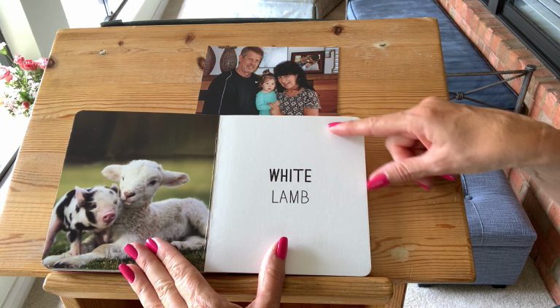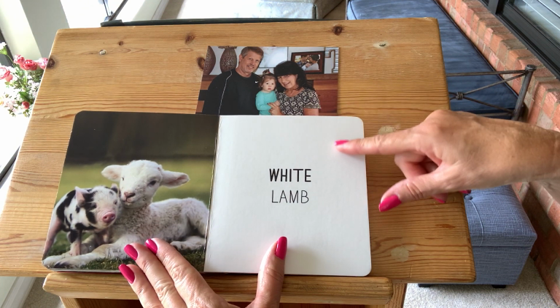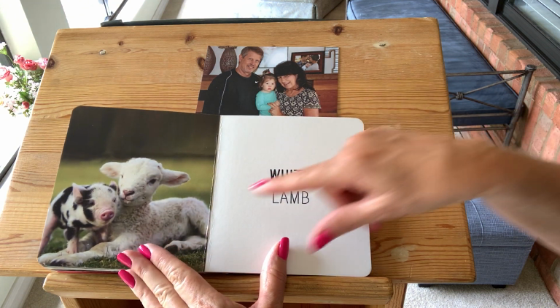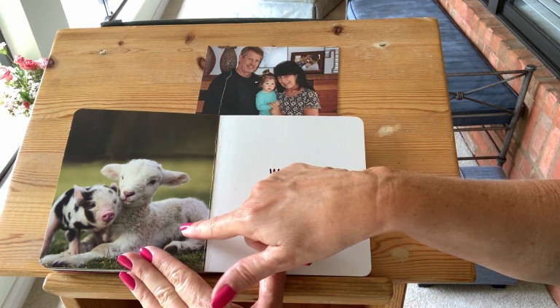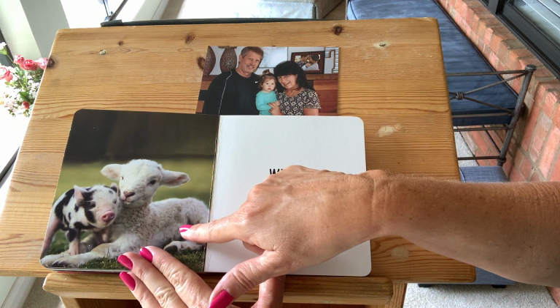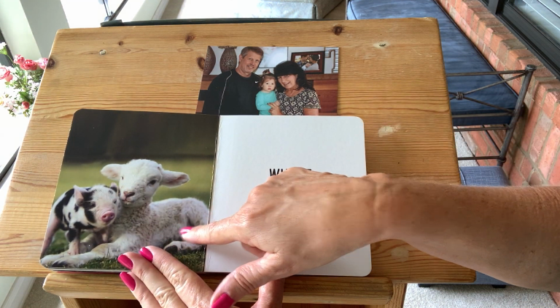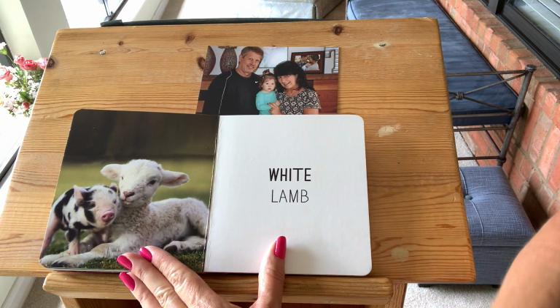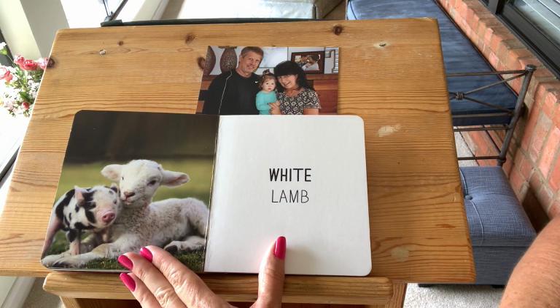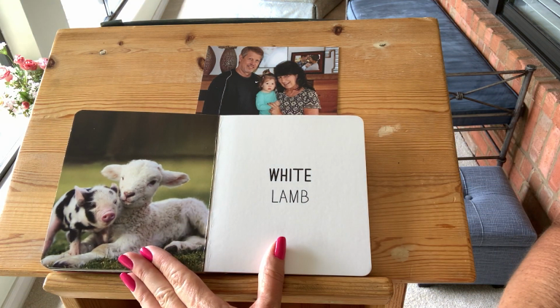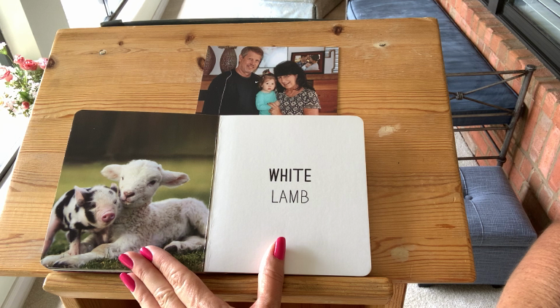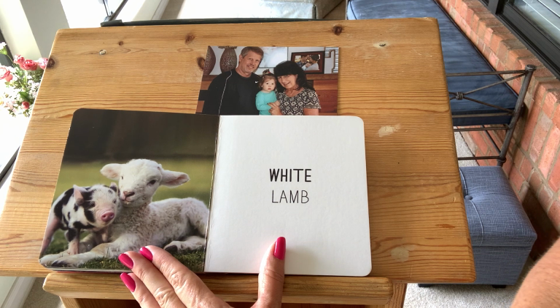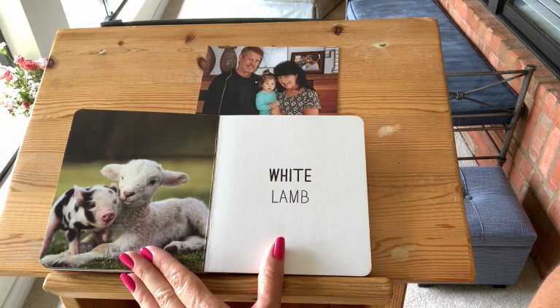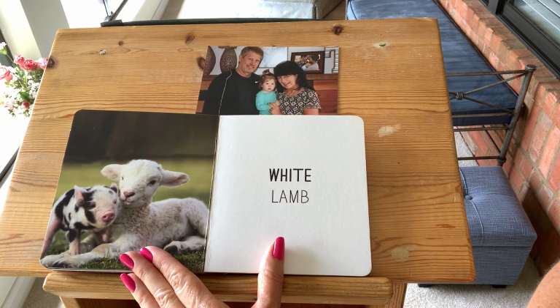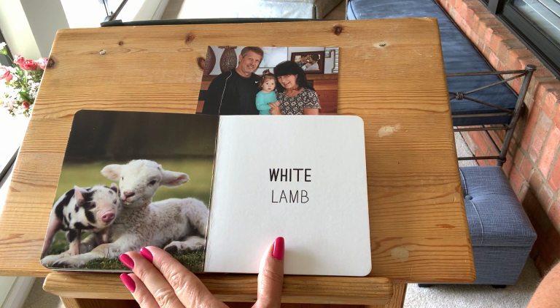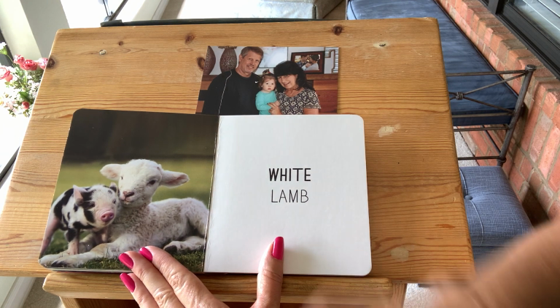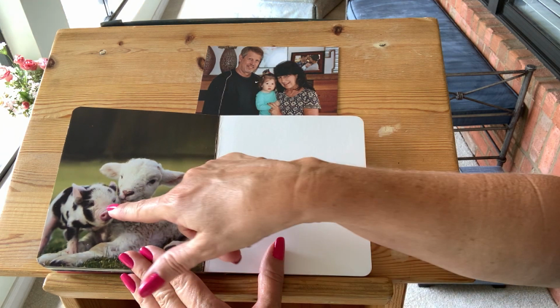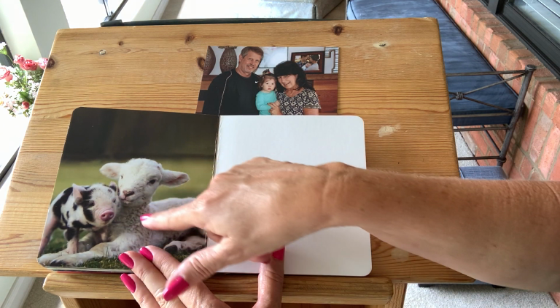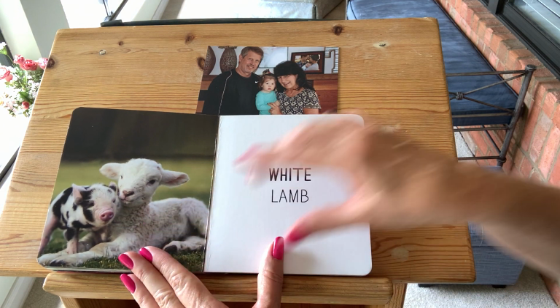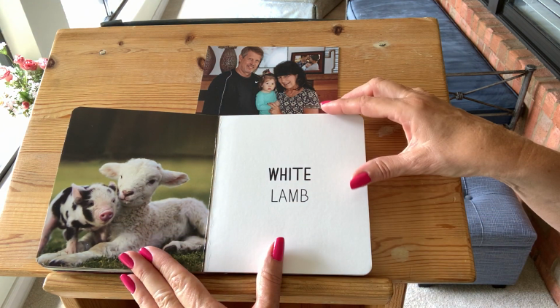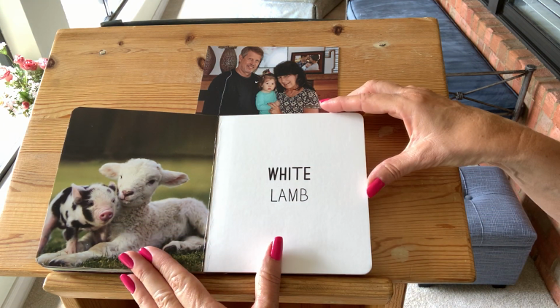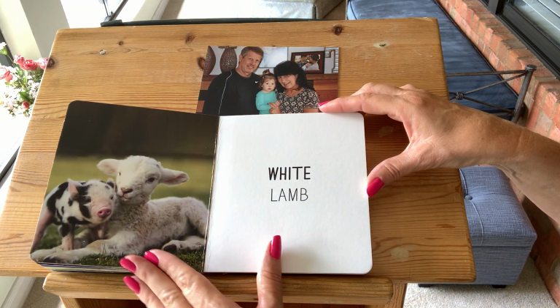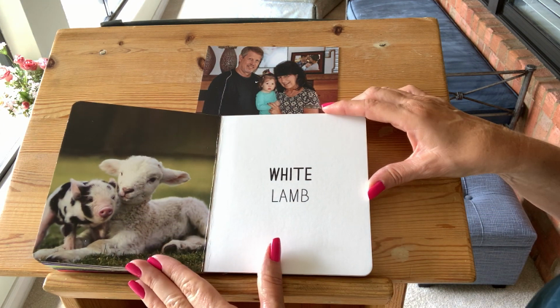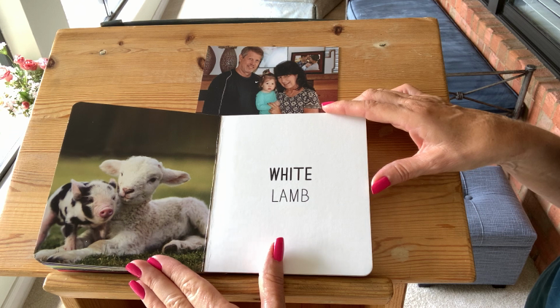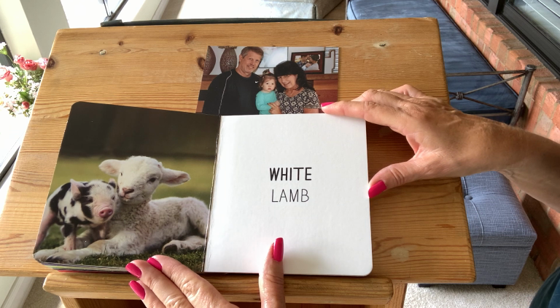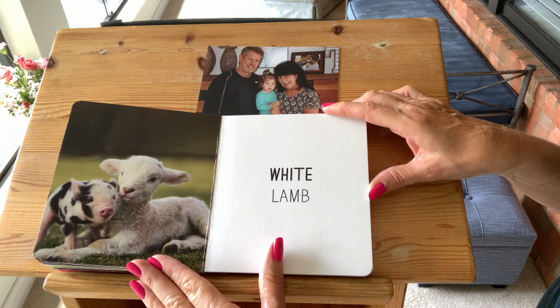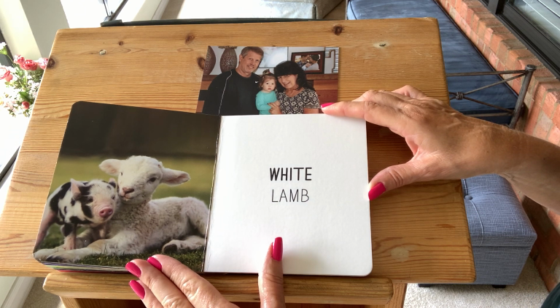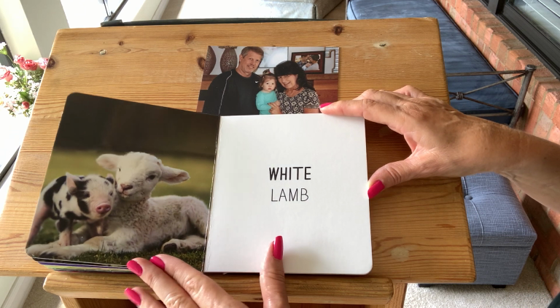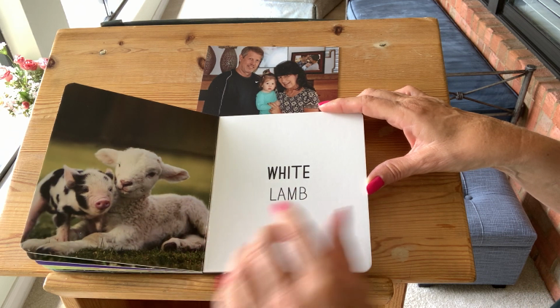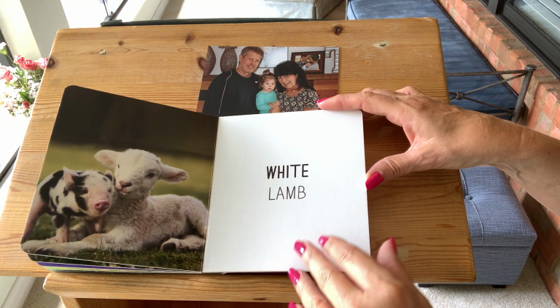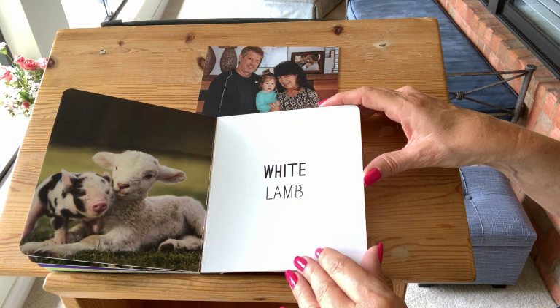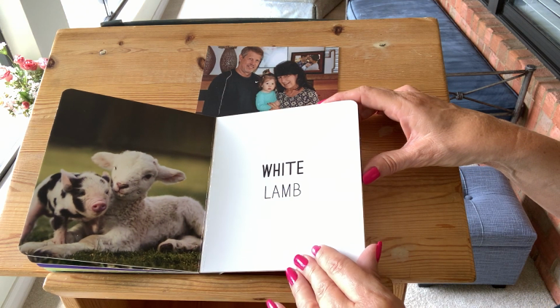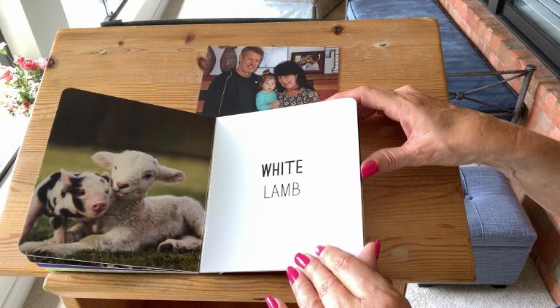White. Look at the baby lamb. Grandma loves lambs. White. The piggy is cuddling the lamb. What does the lamb say? That's right. Can you say white? White.